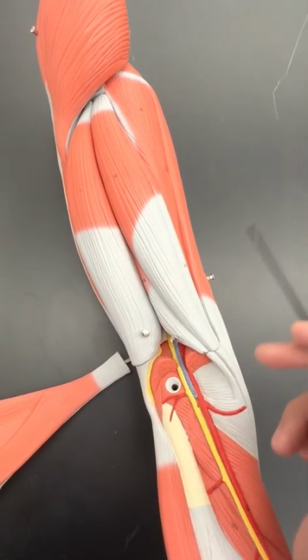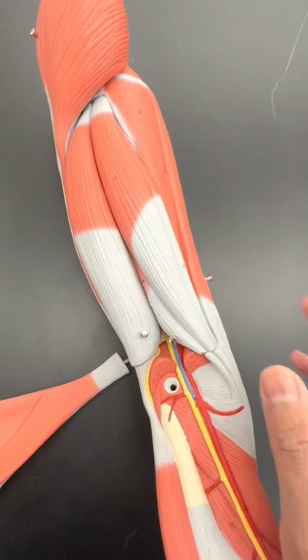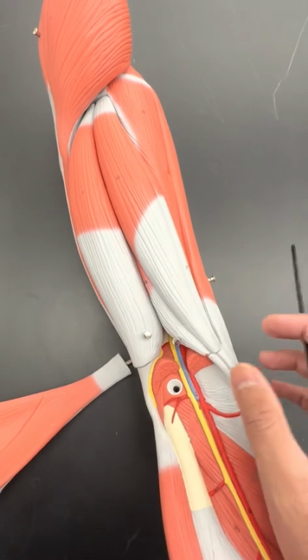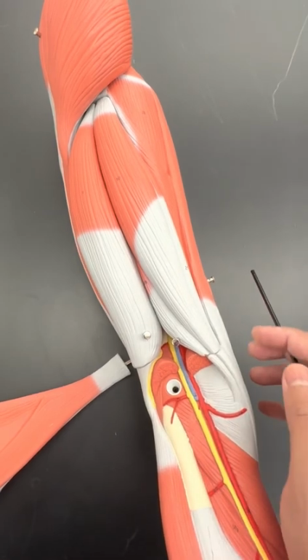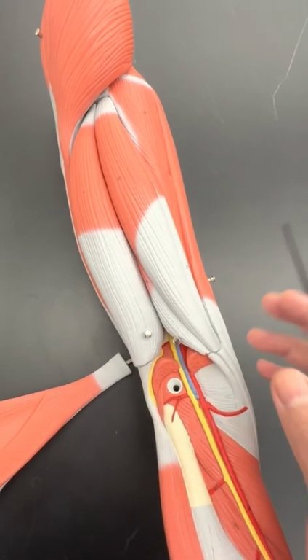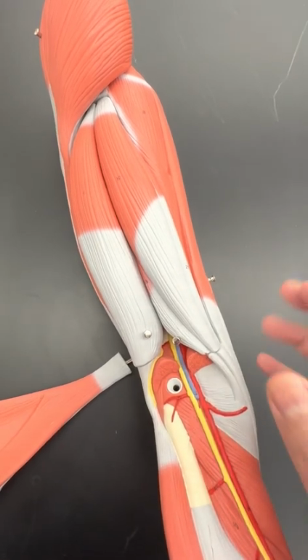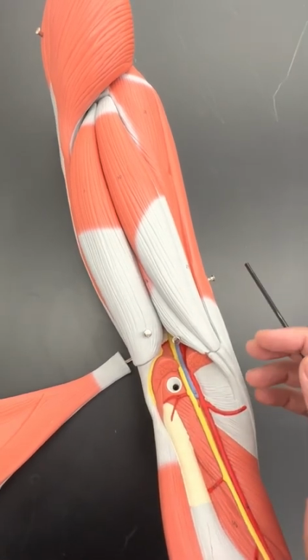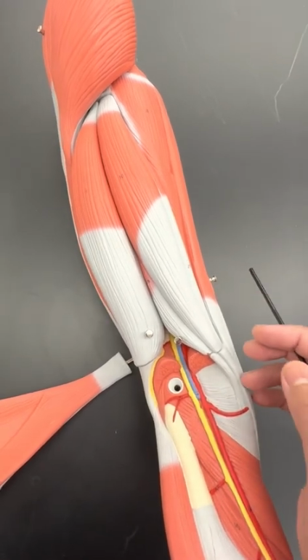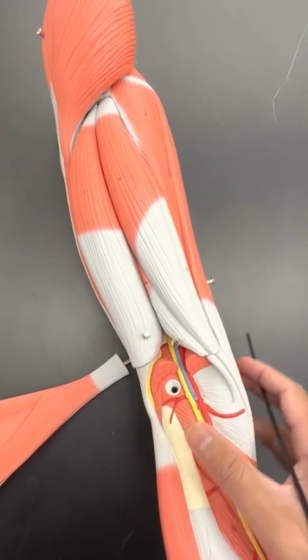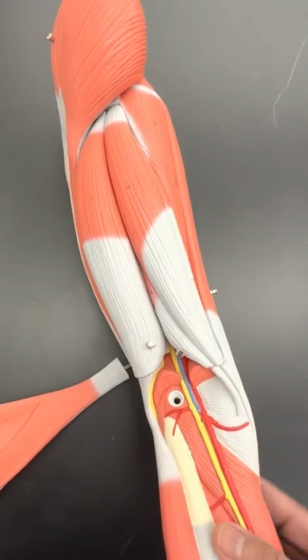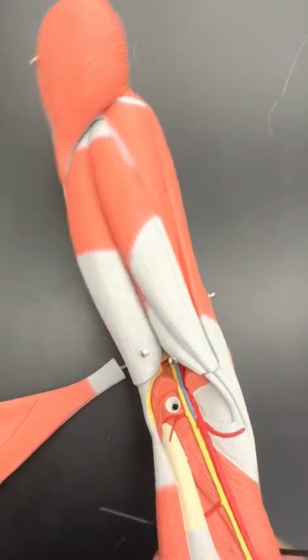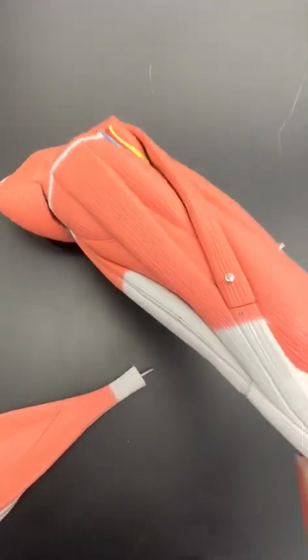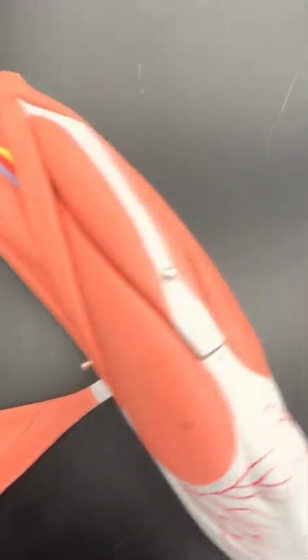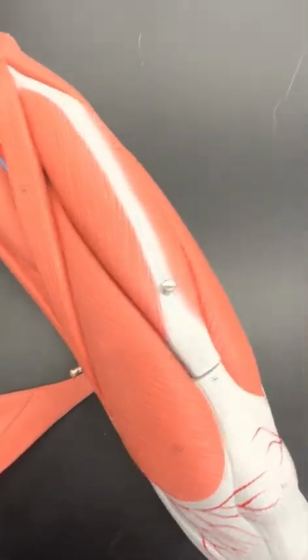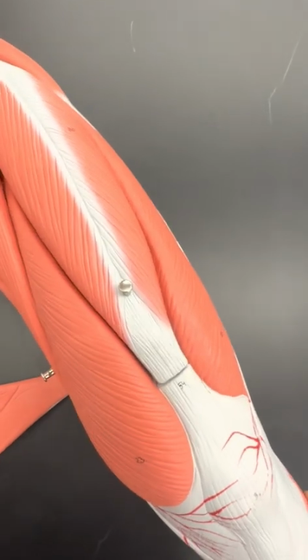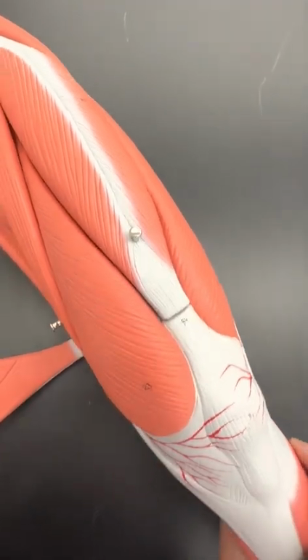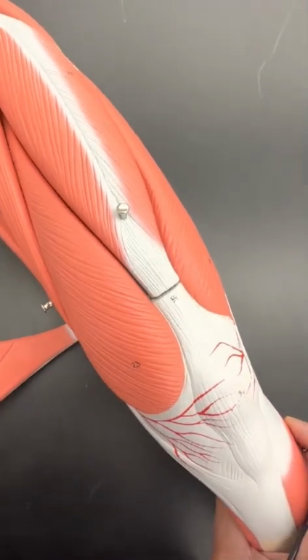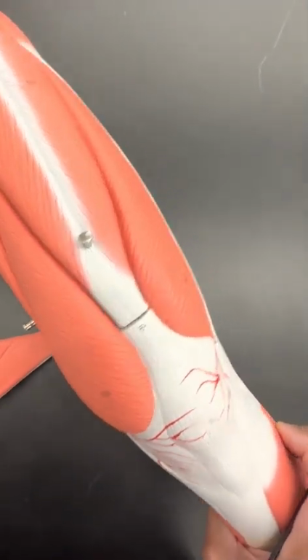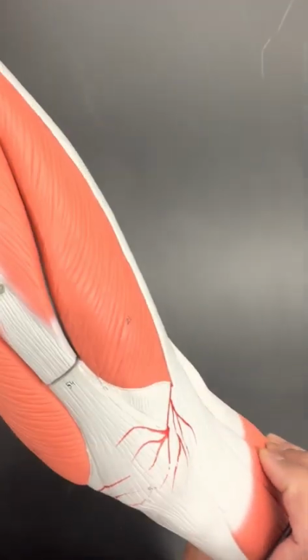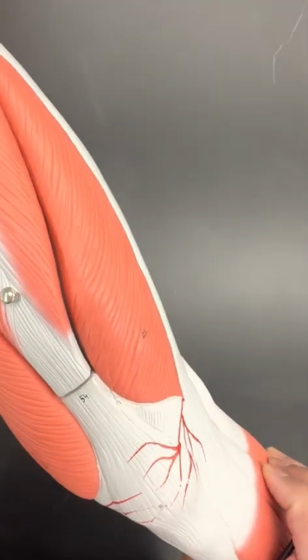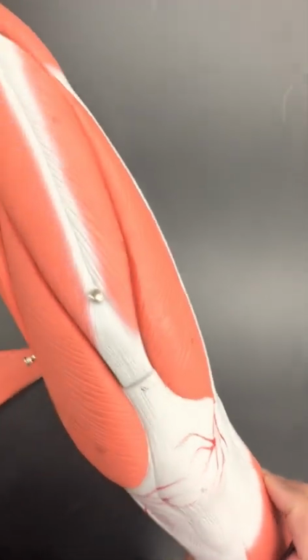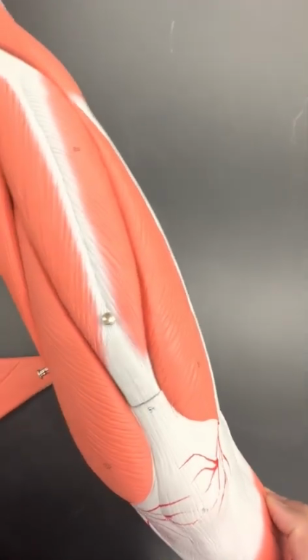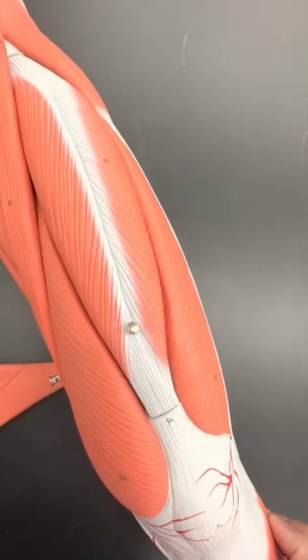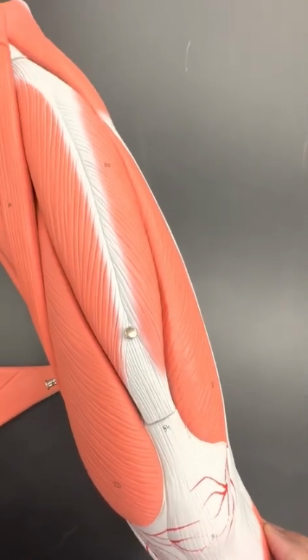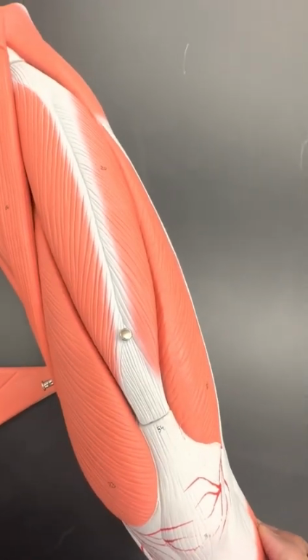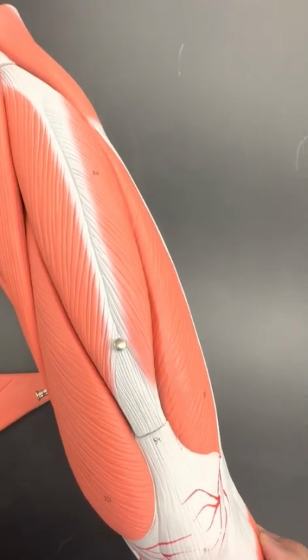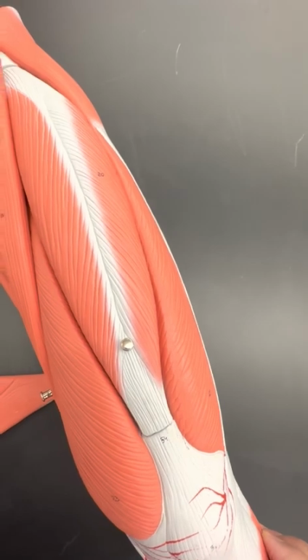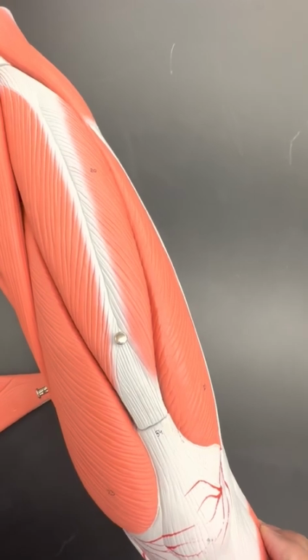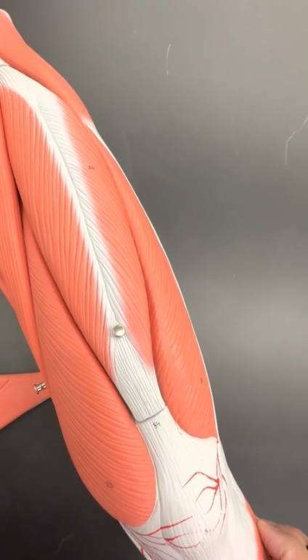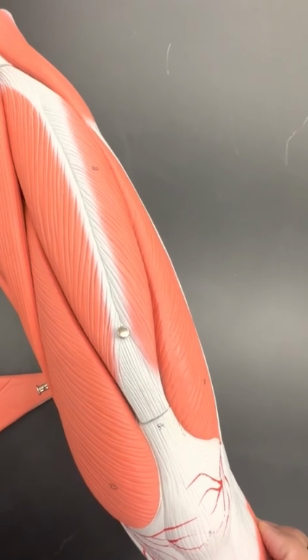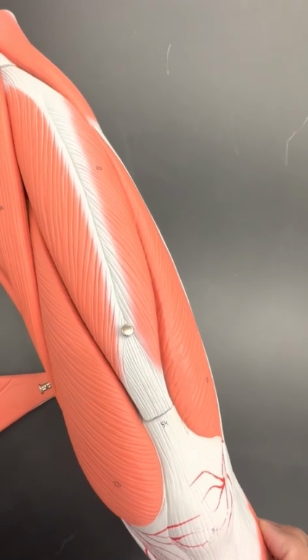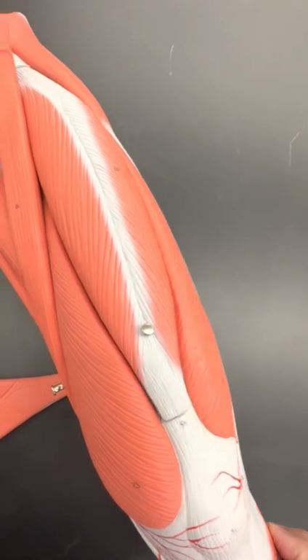Your four quadriceps — quad meaning four — are your rectus femoris, vastus medialis, vastus lateralis, and vastus intermedius, which is deep to the rectus femoris.